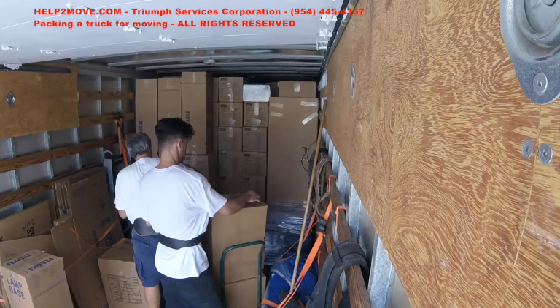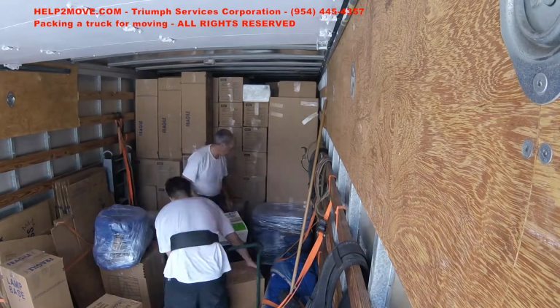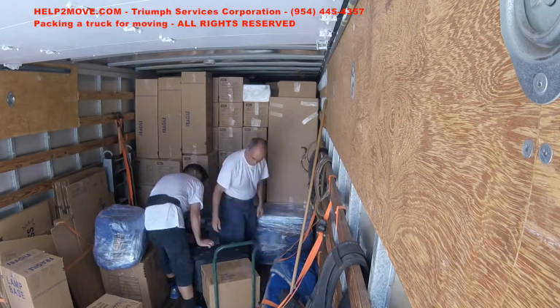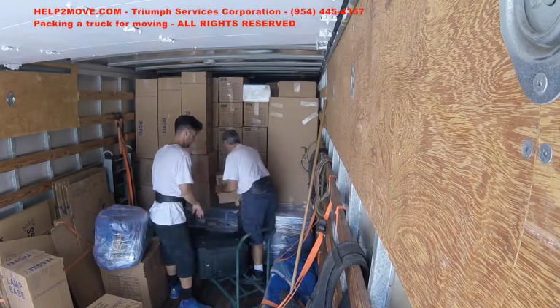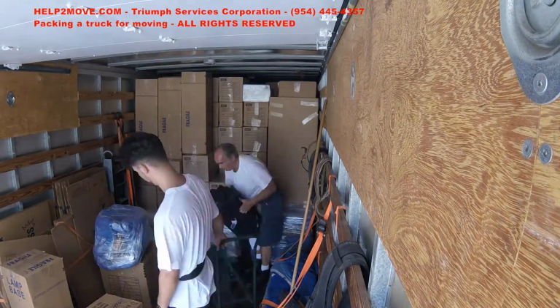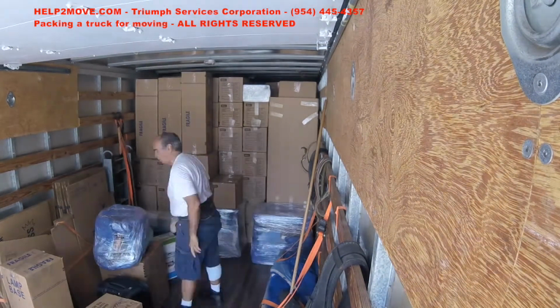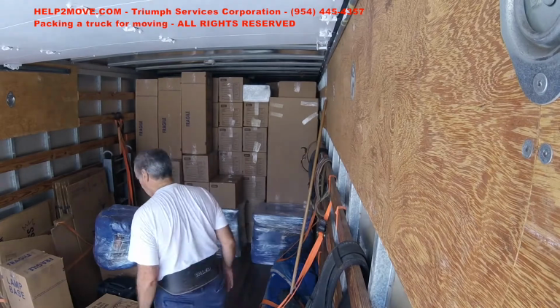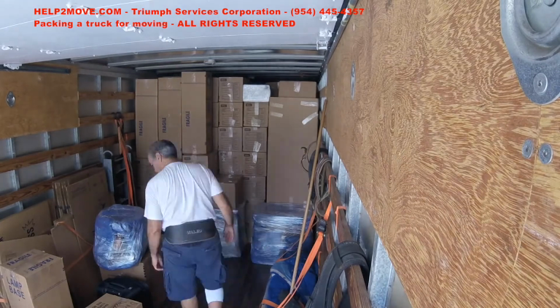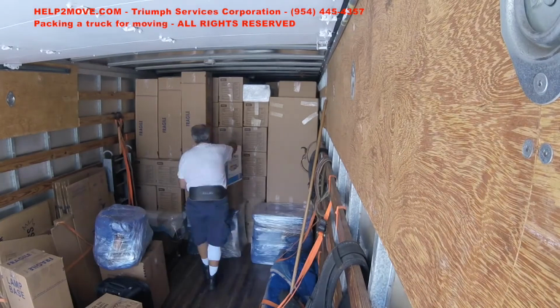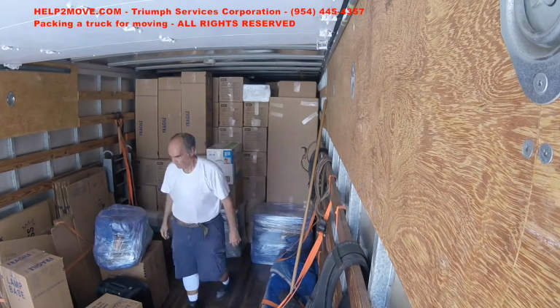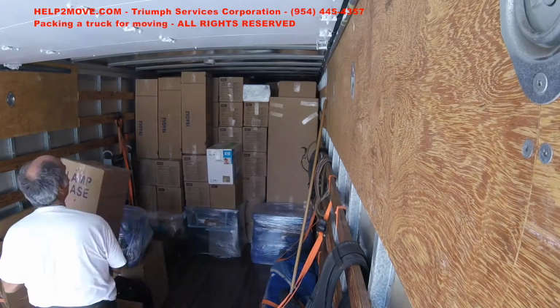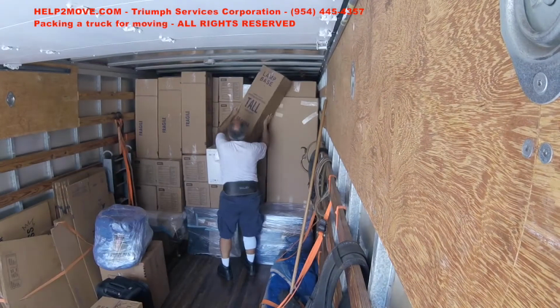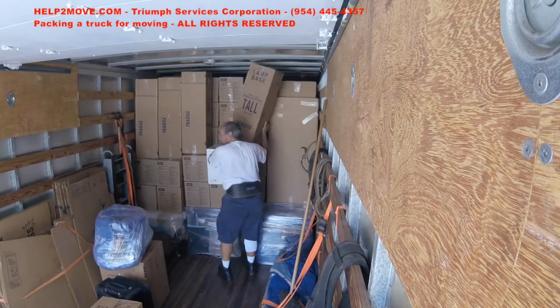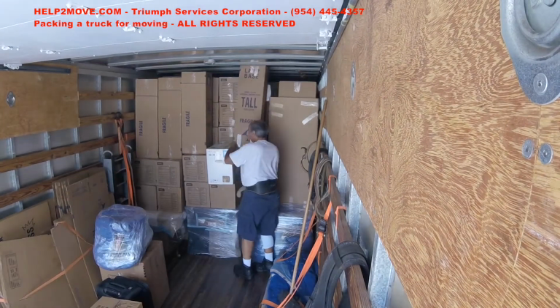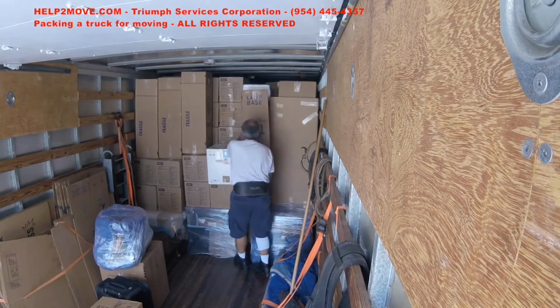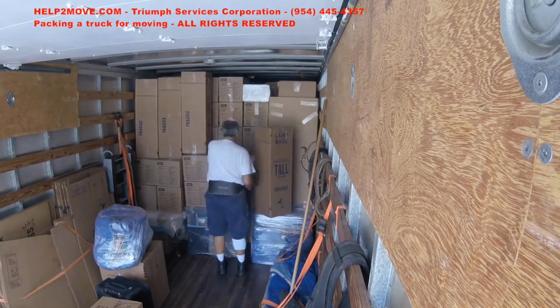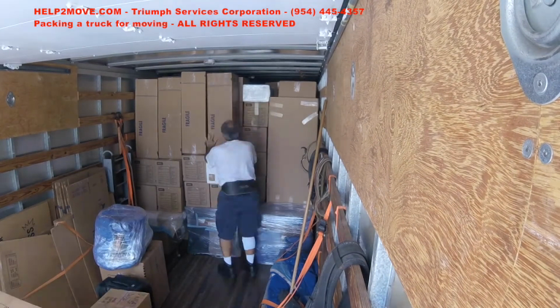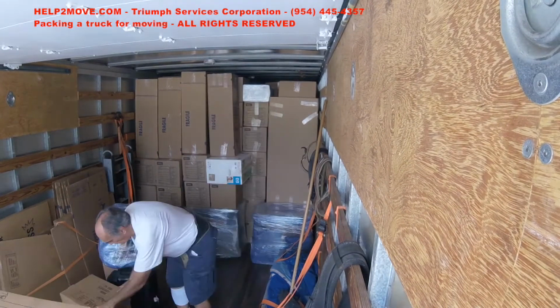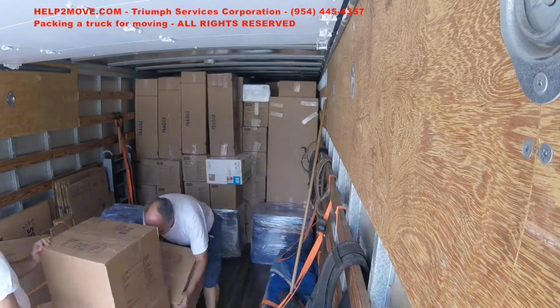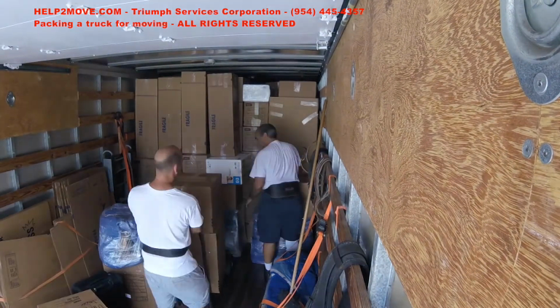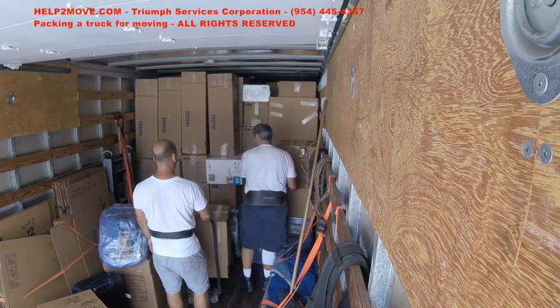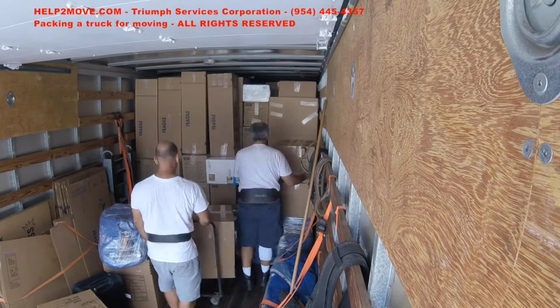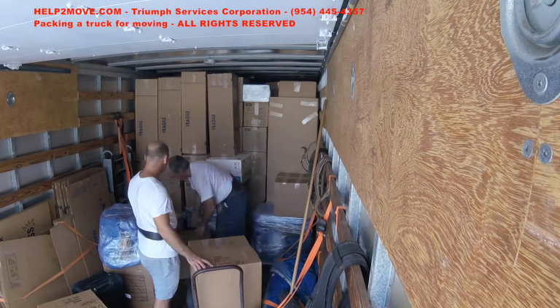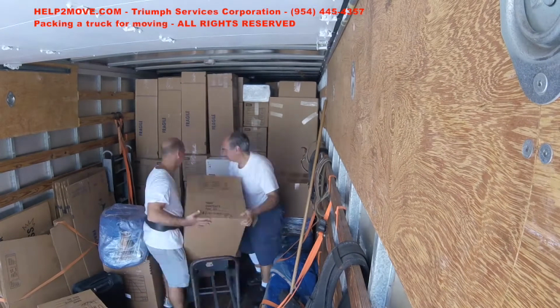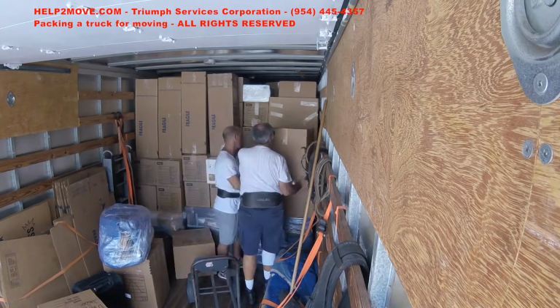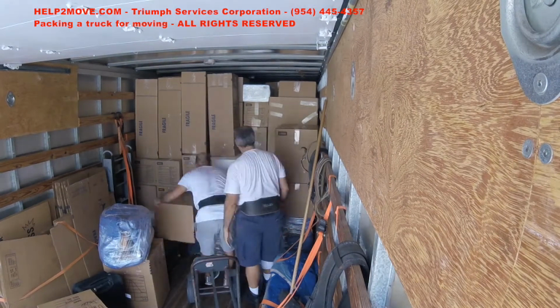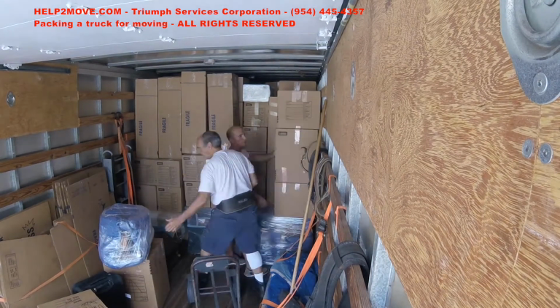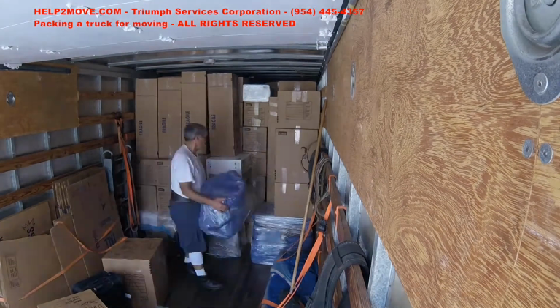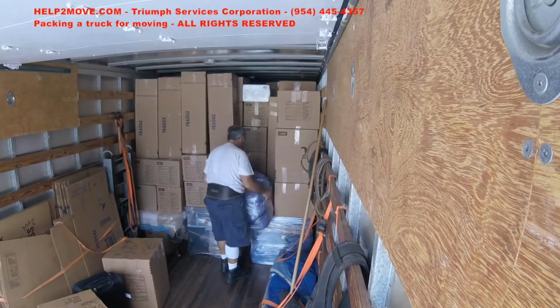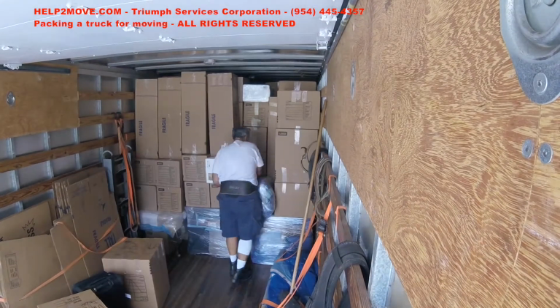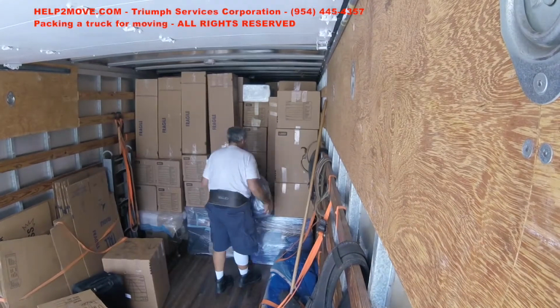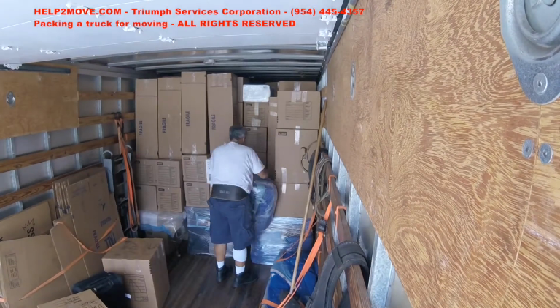We offer multiple types of moving services. Give us a call at 954-445-4357. And once again, God bless America.